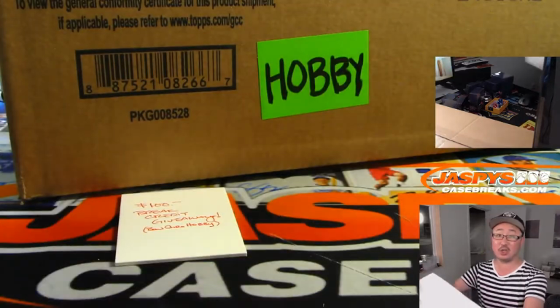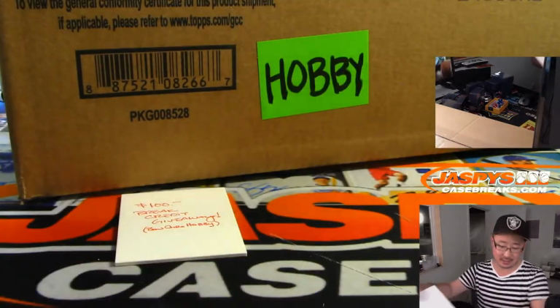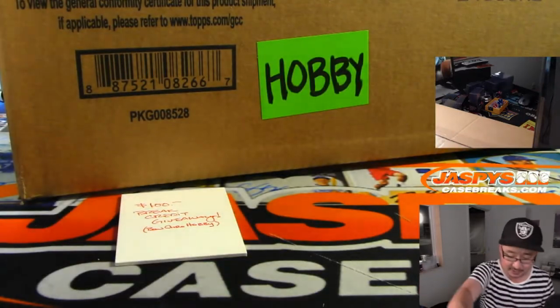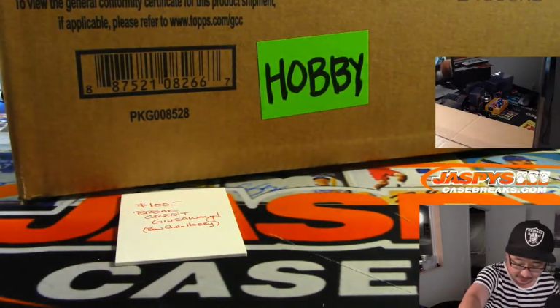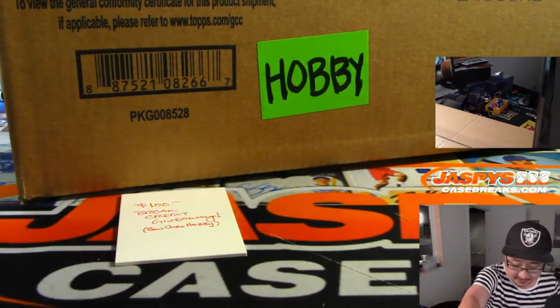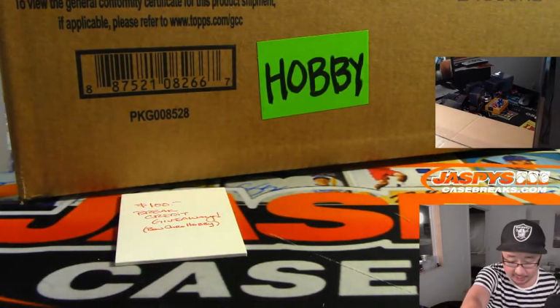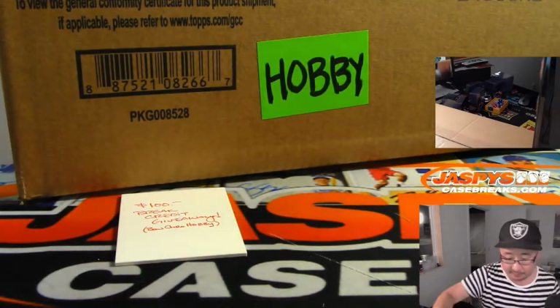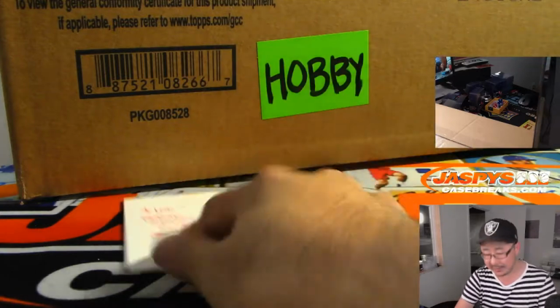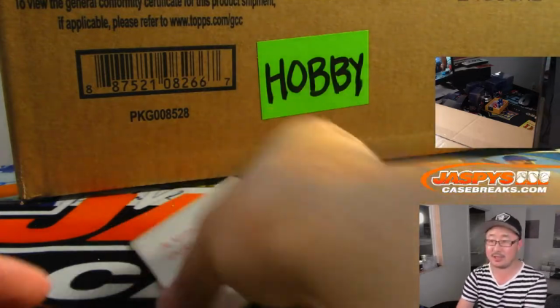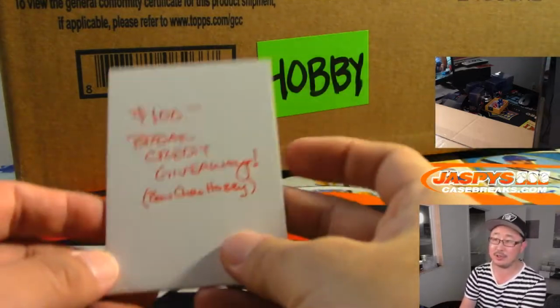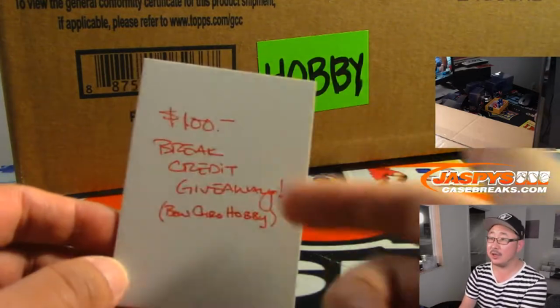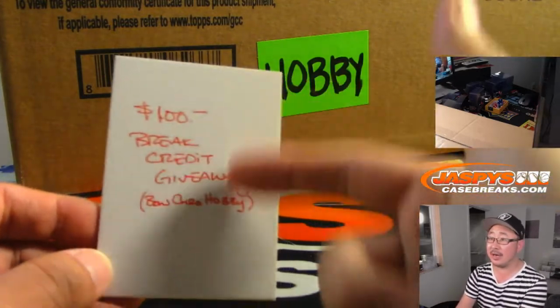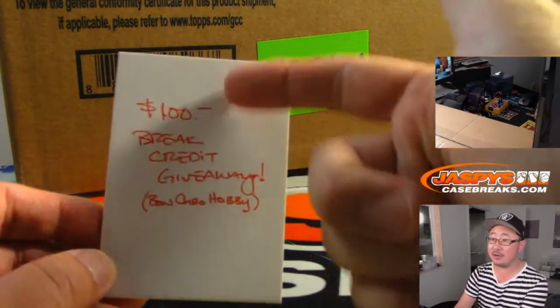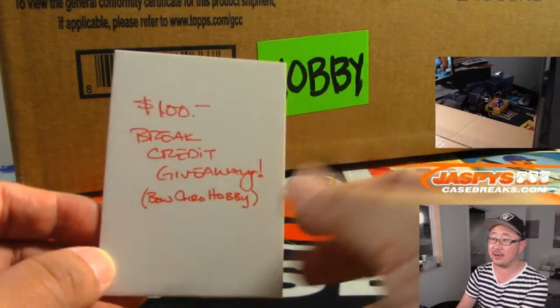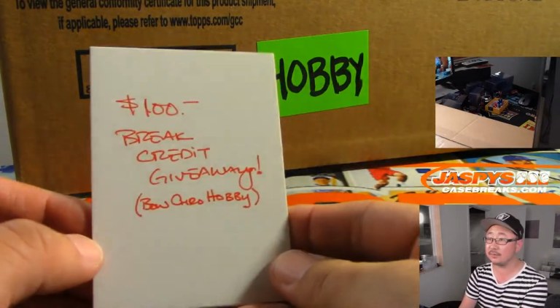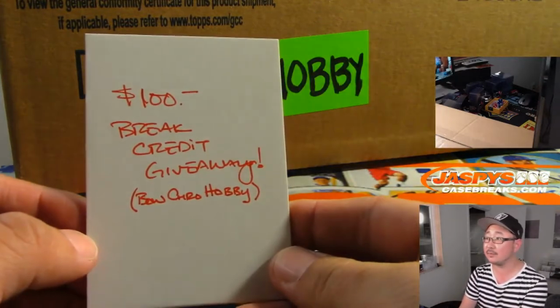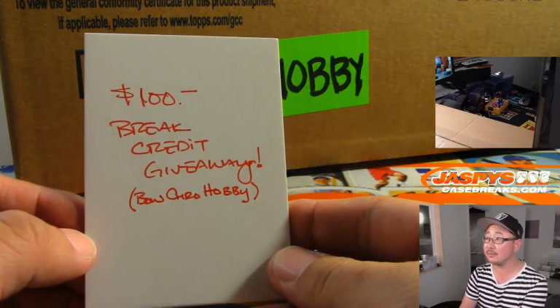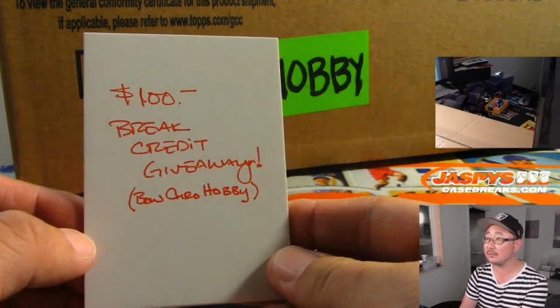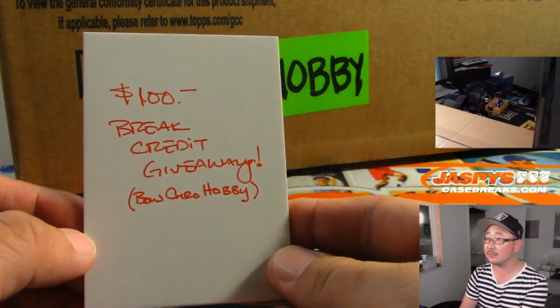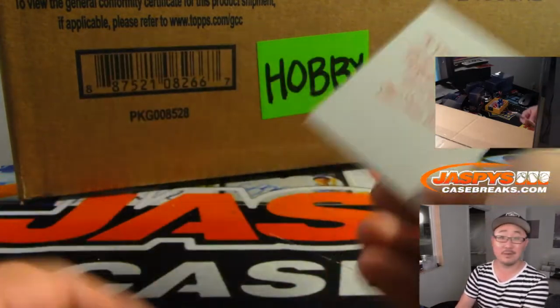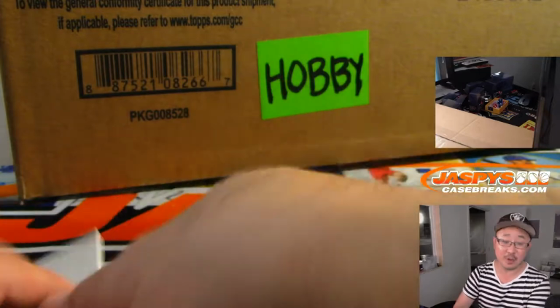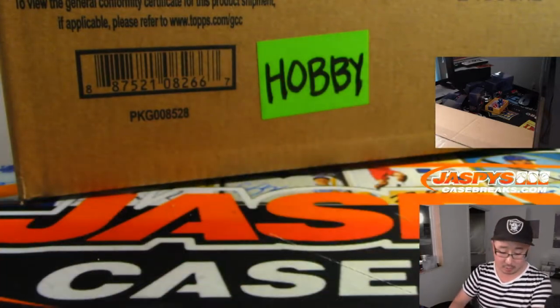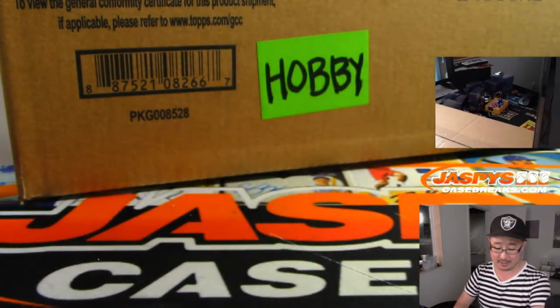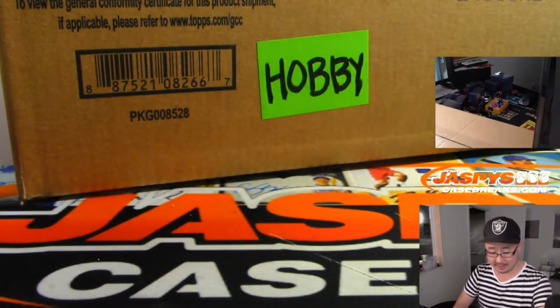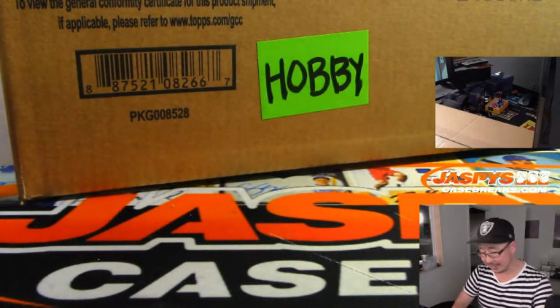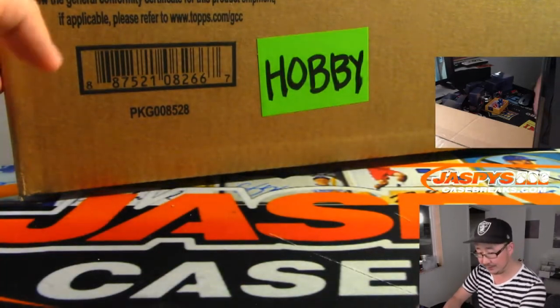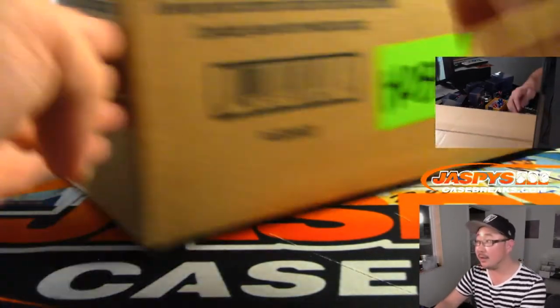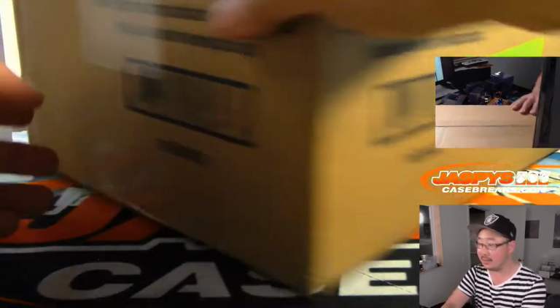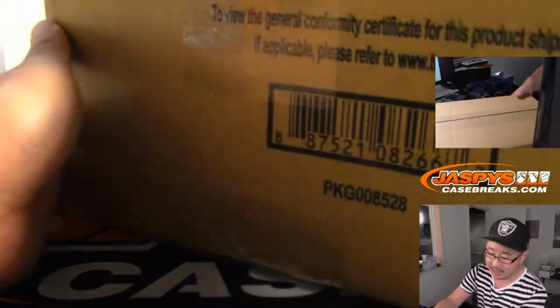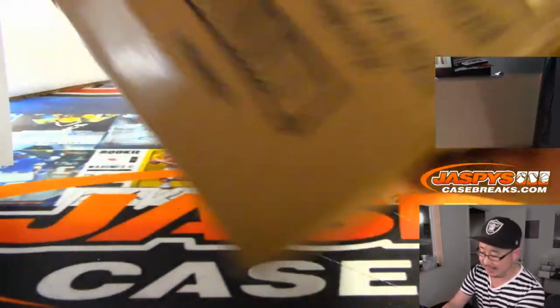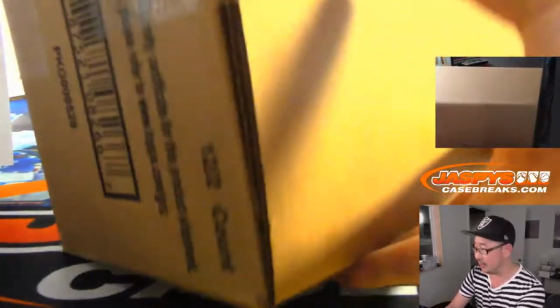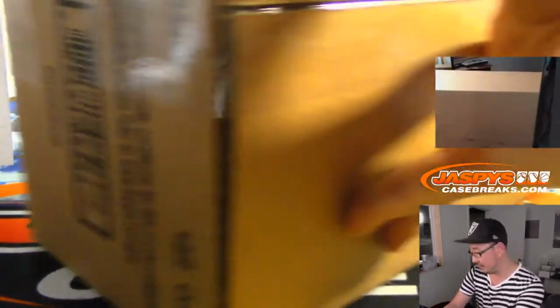Good luck, everybody. At the end of the break, if you bought at least two teams, you'll get an entry right here. $100 of break credit is at play. There's the Hobby Case. Good luck, everybody.